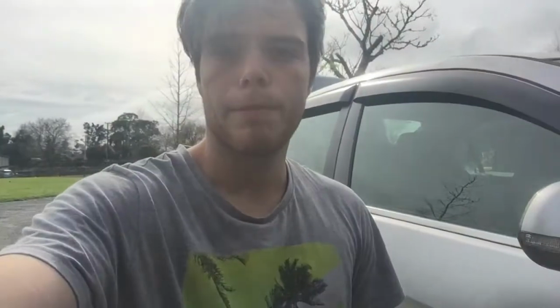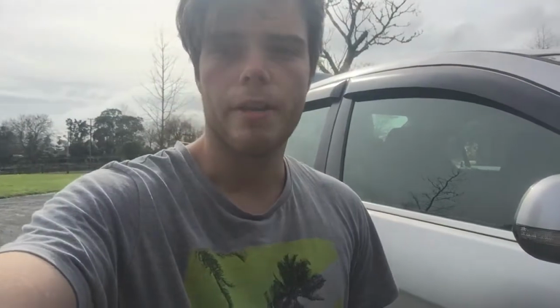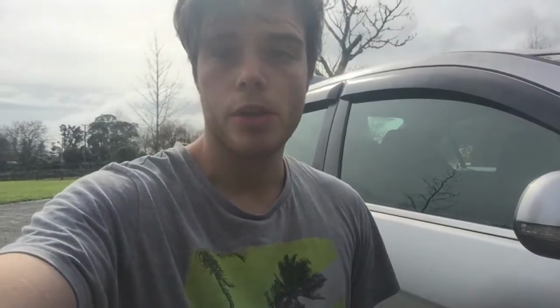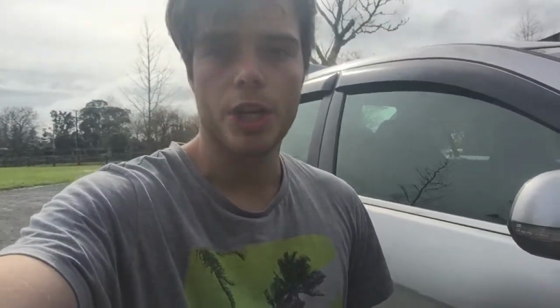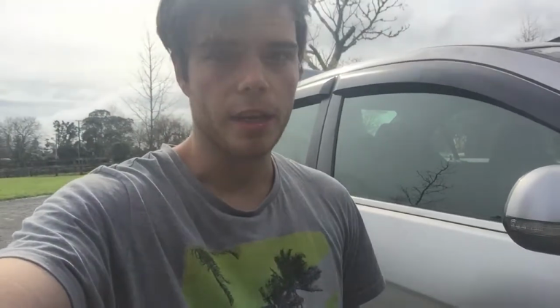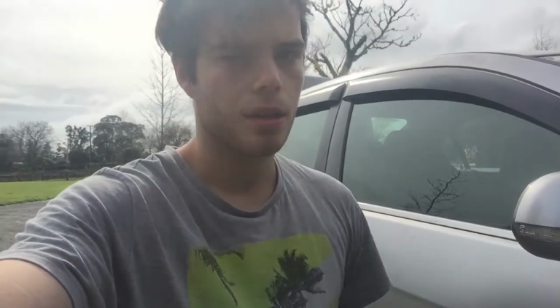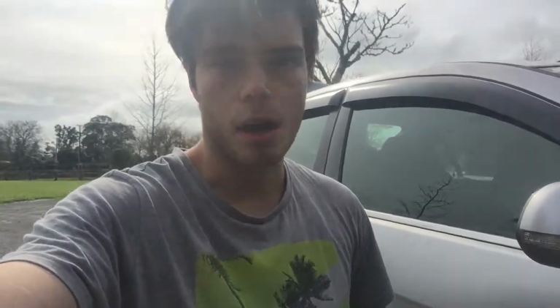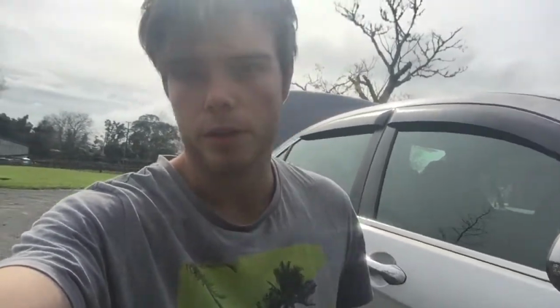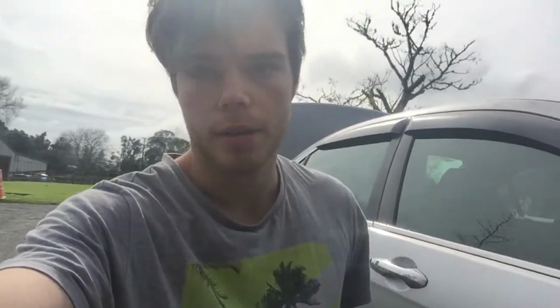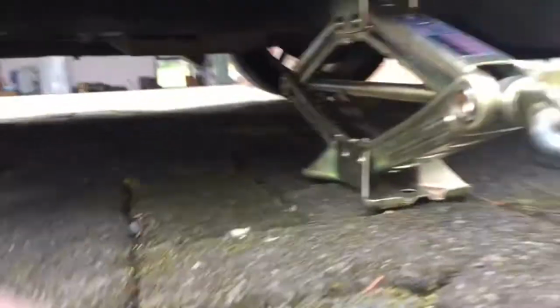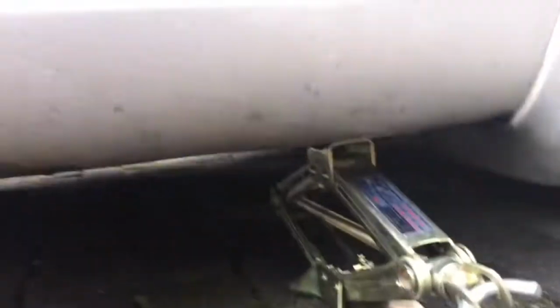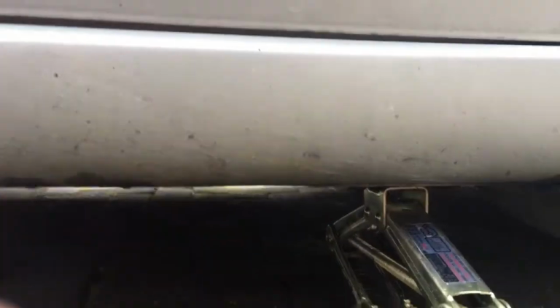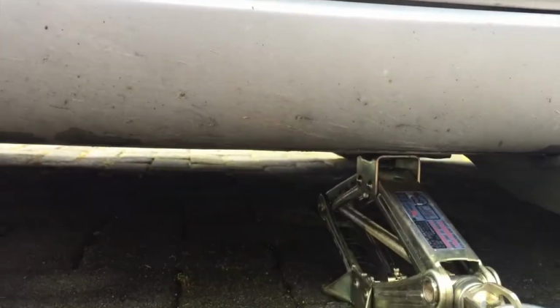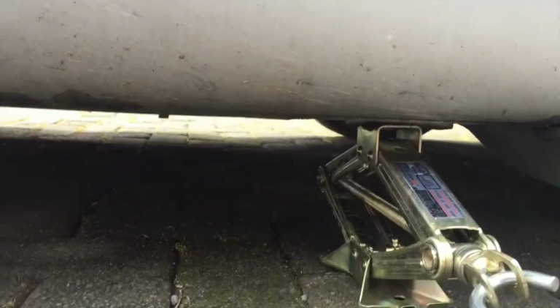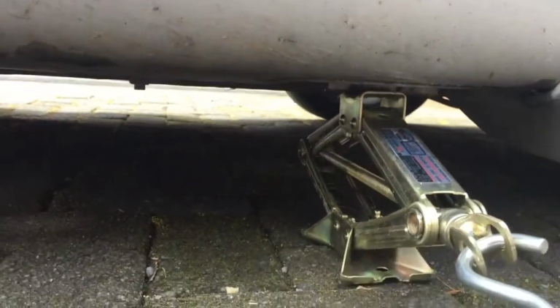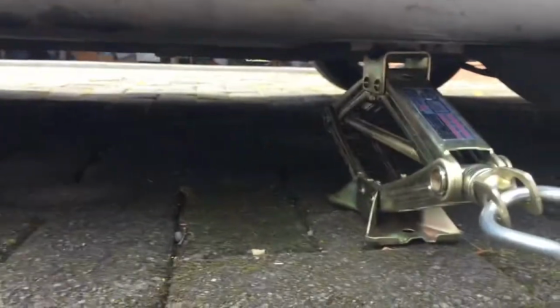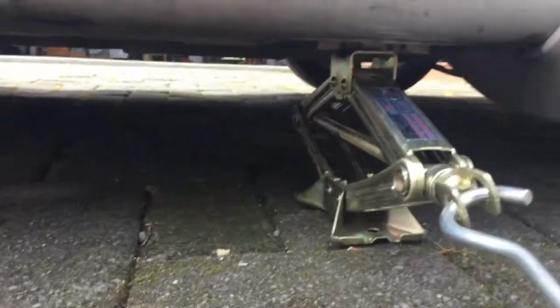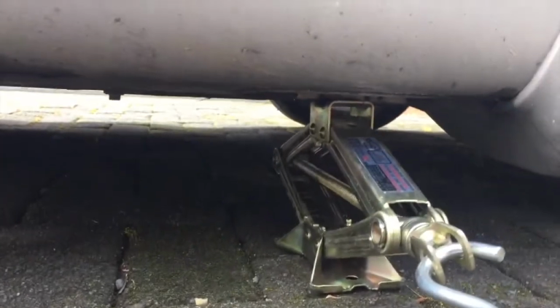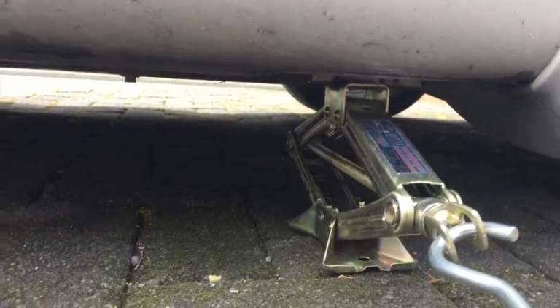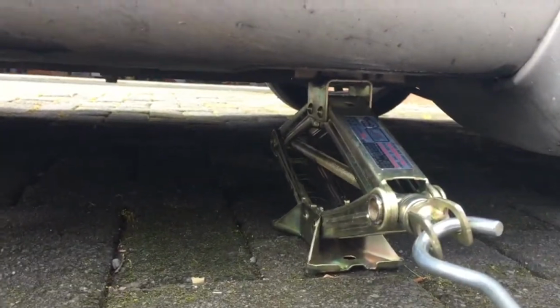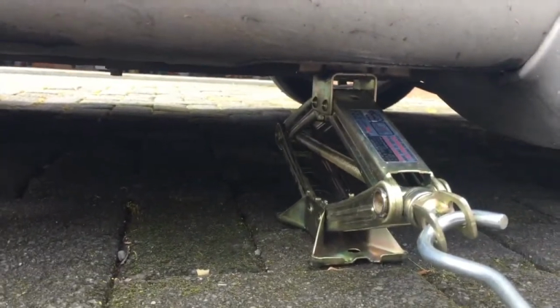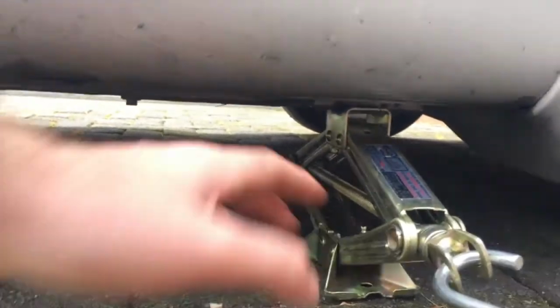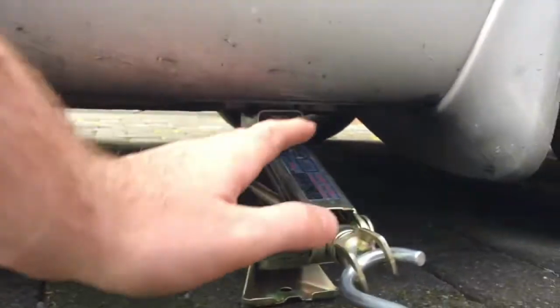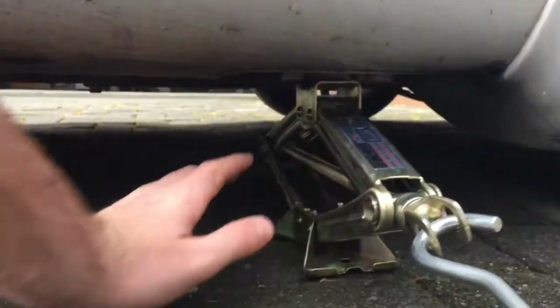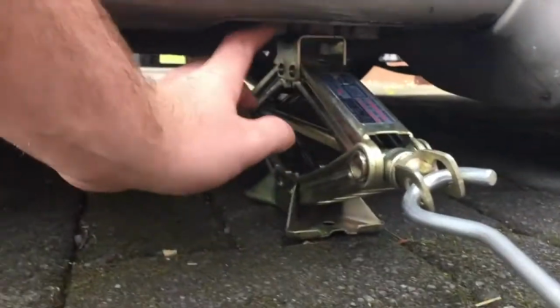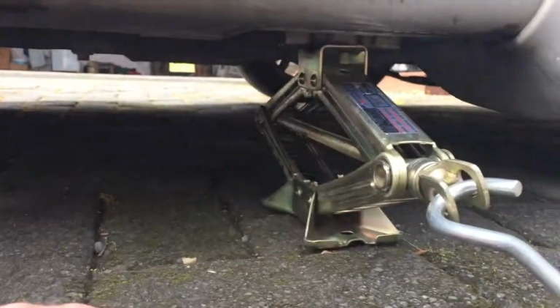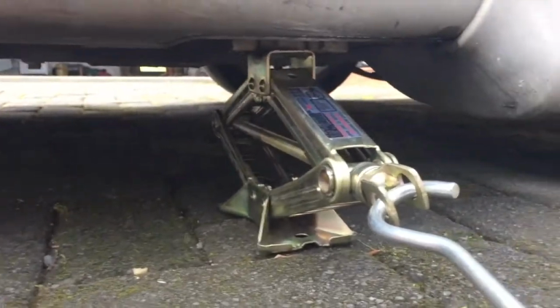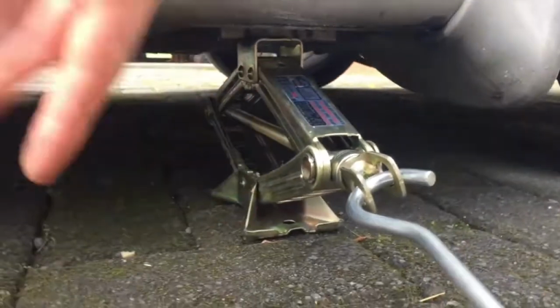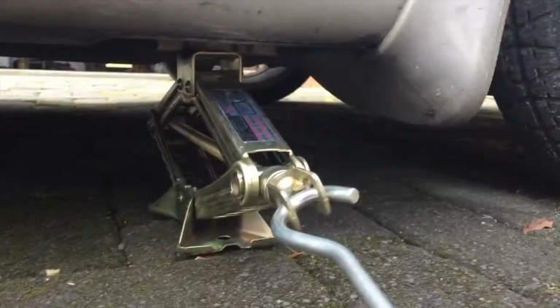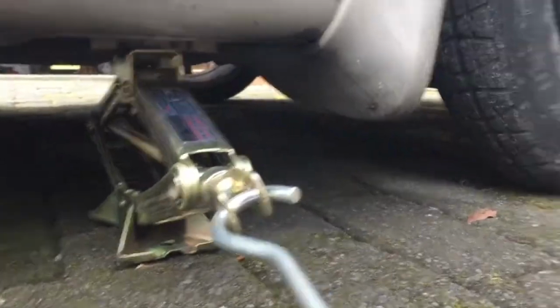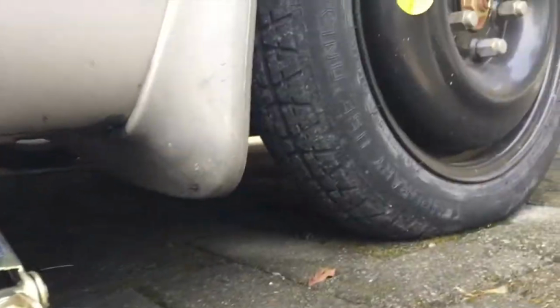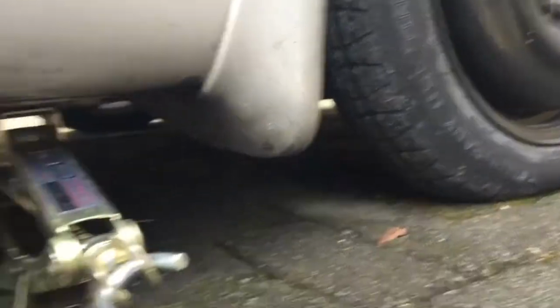Step five: jack it off the ground. You just put the jack that the car comes with under this little car support thing and you just jack it up — and that's basically it.